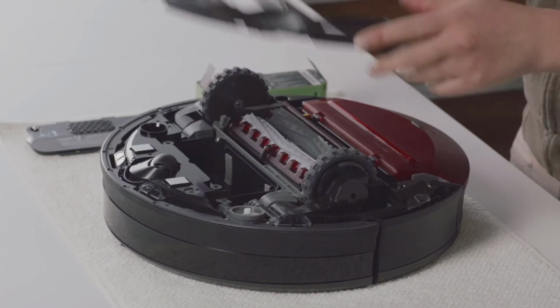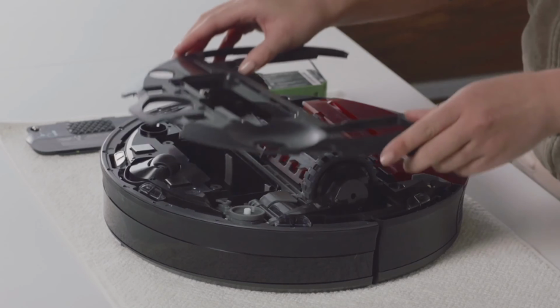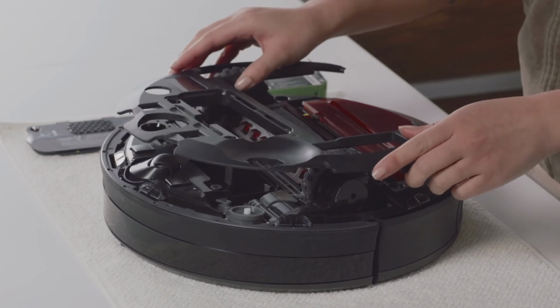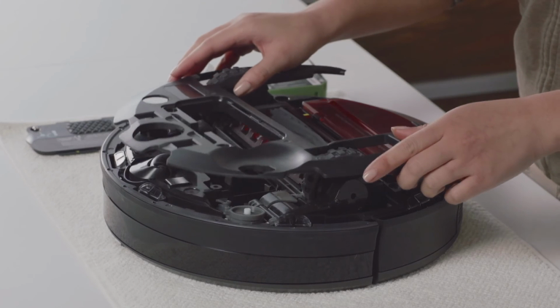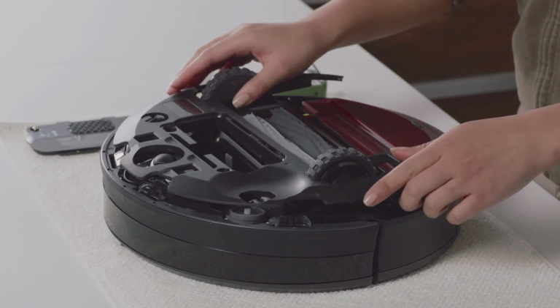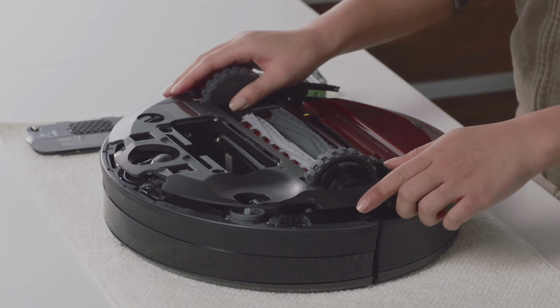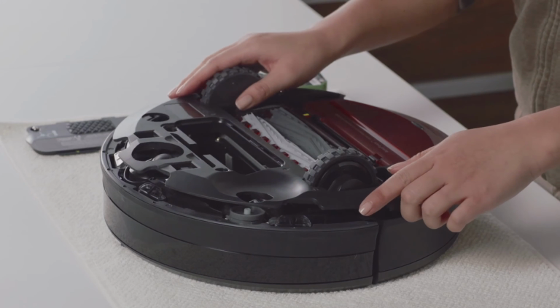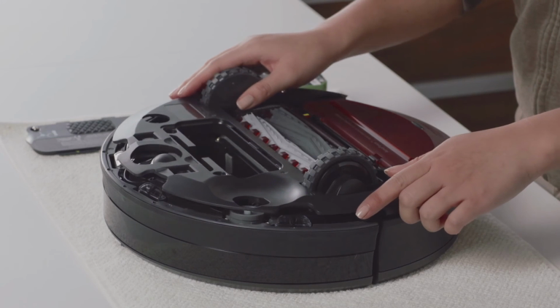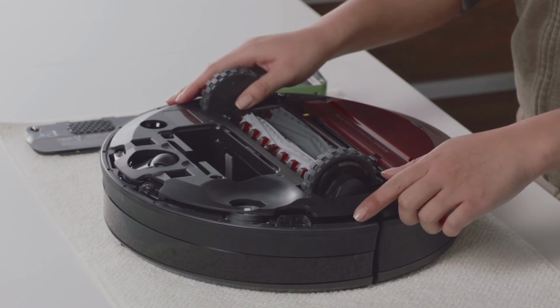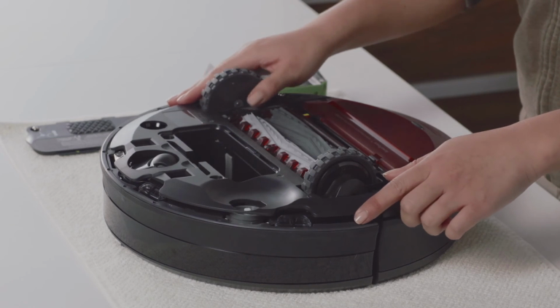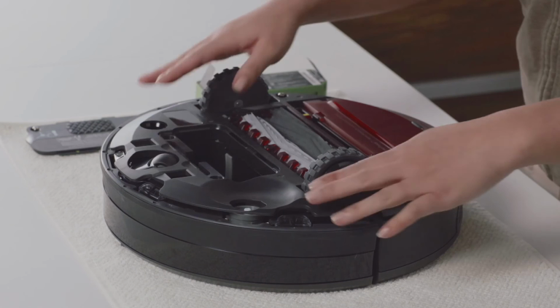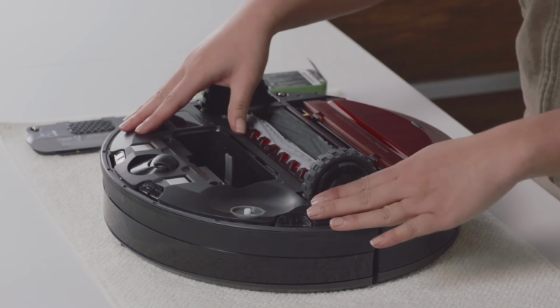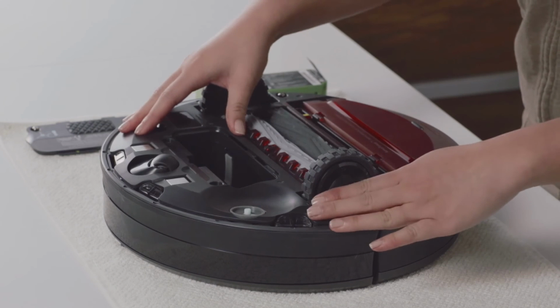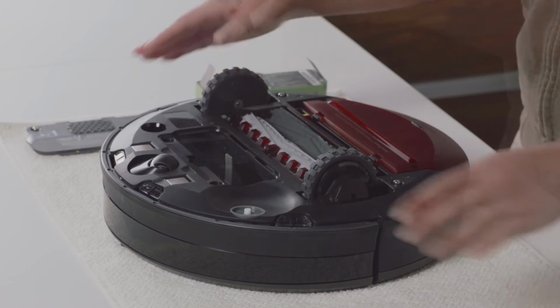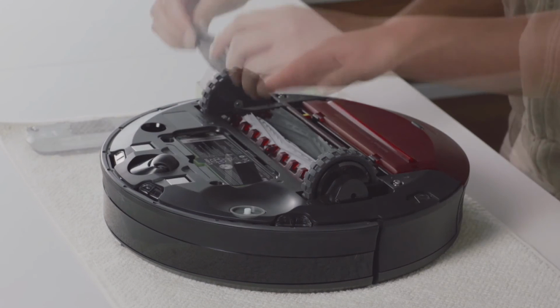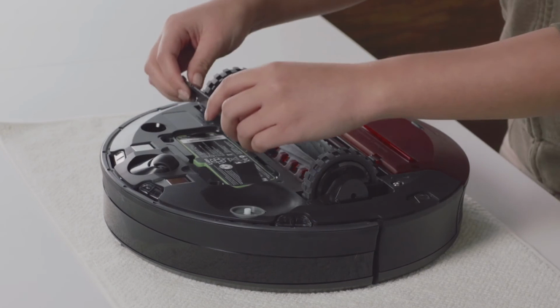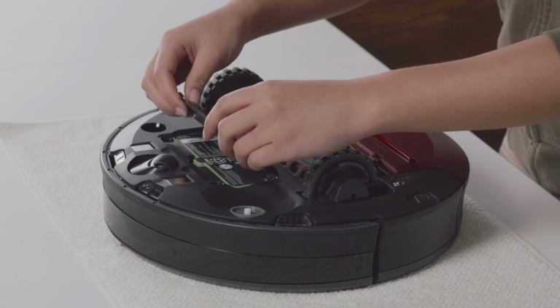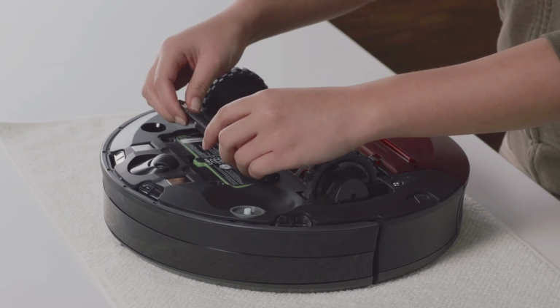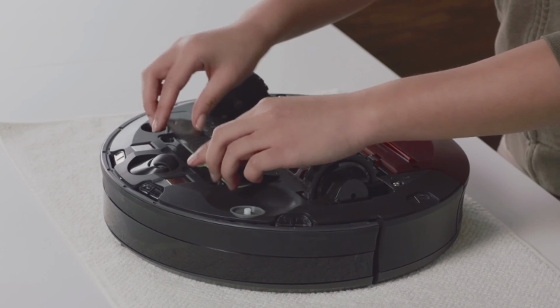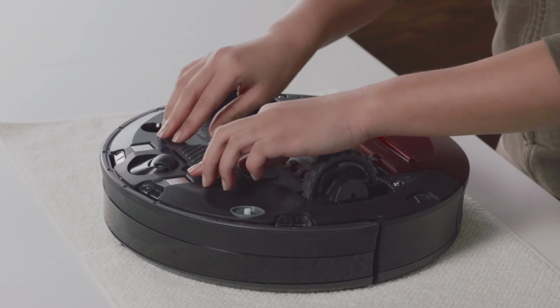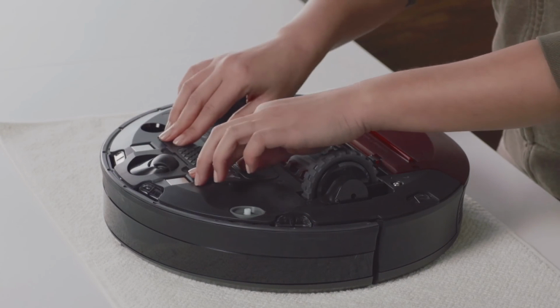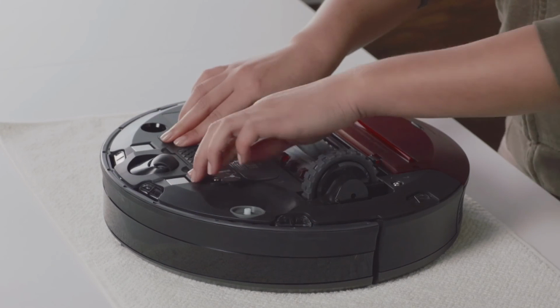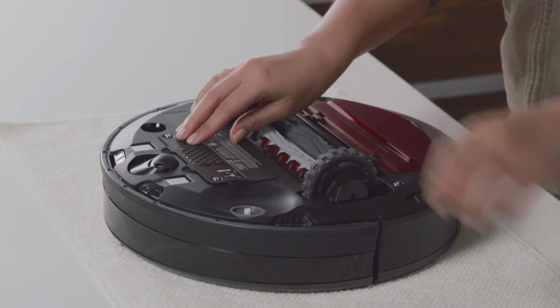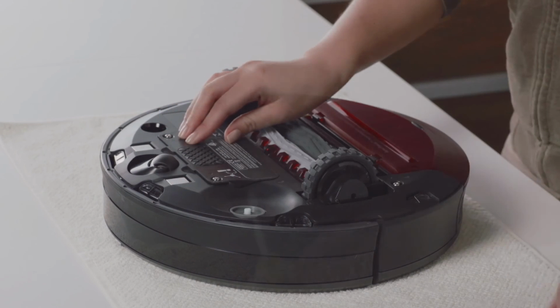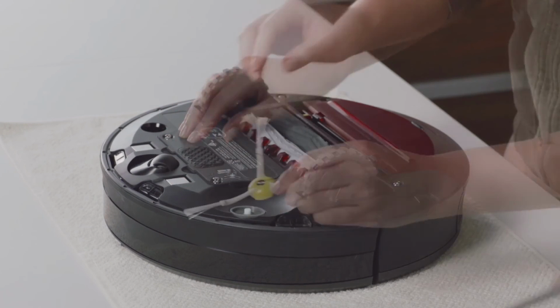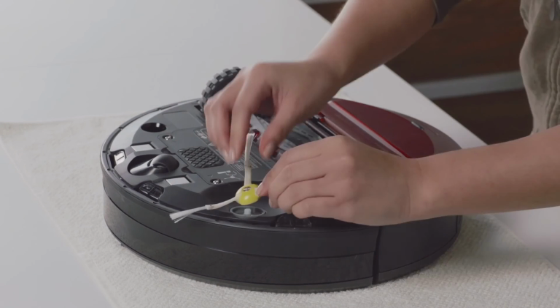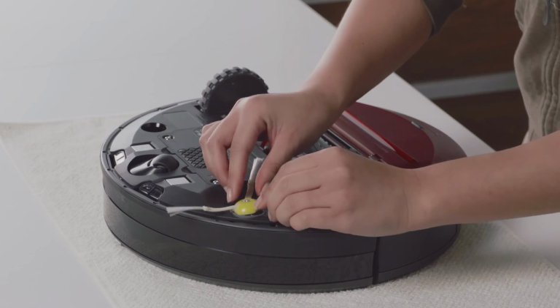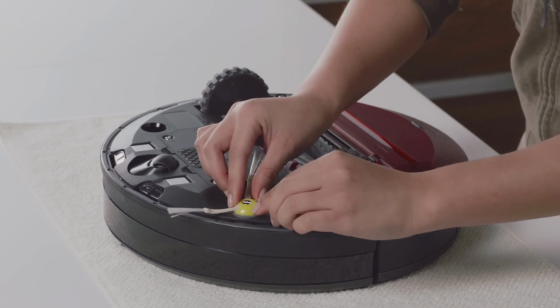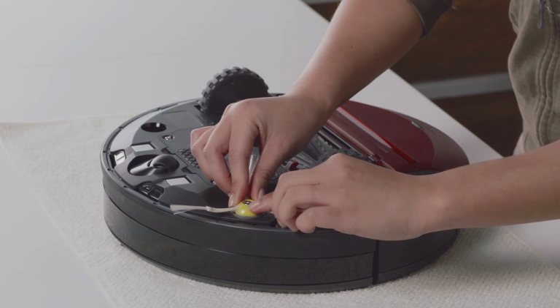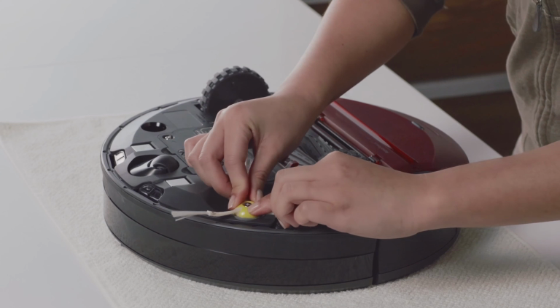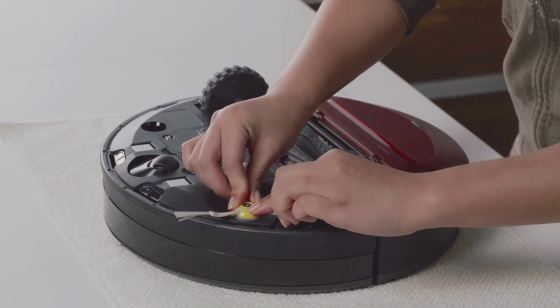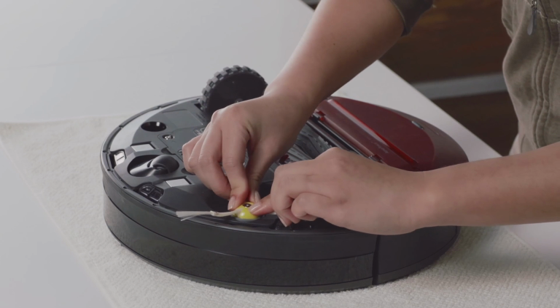Then, replace Roomba's bottom cover and reinstall the battery and battery door. Lastly, replace Roomba's side brush.